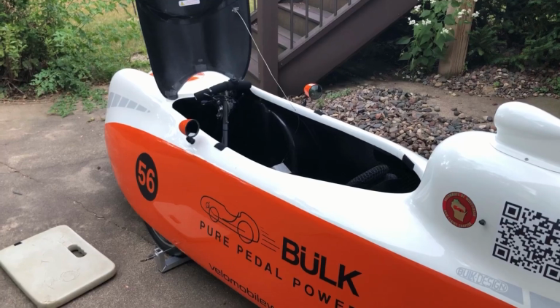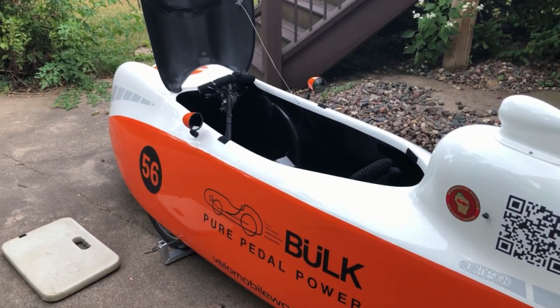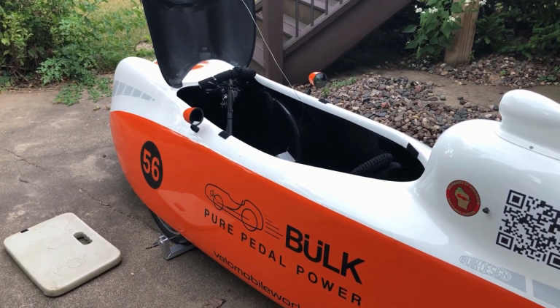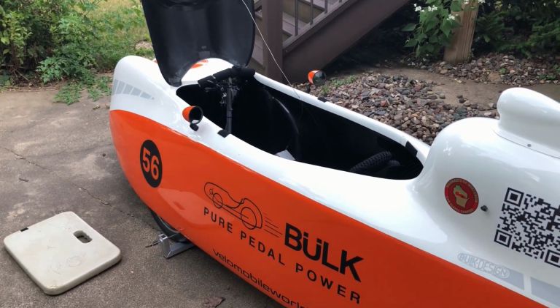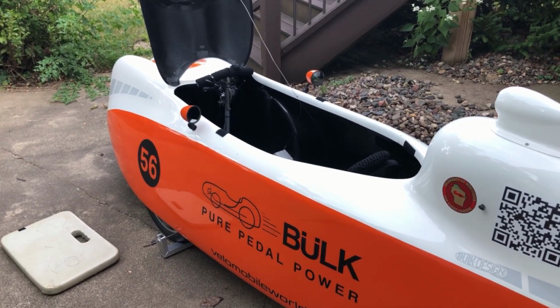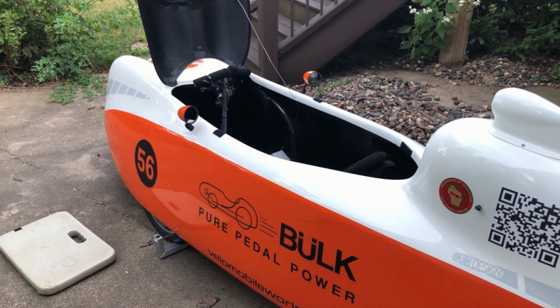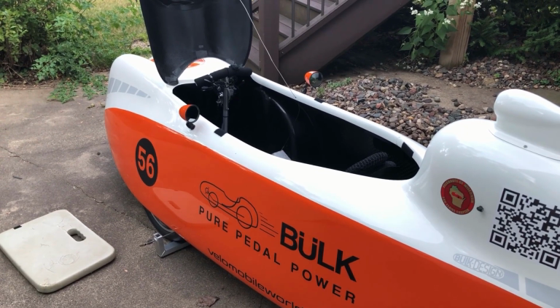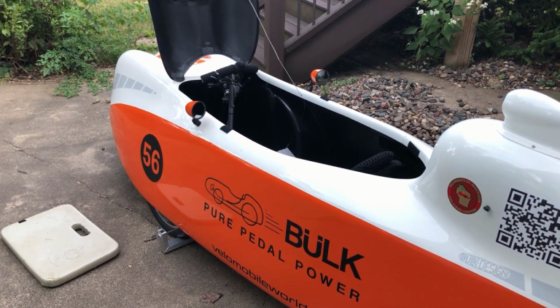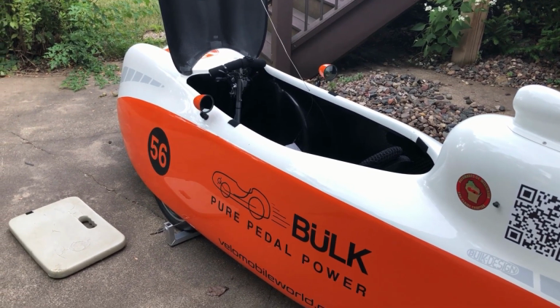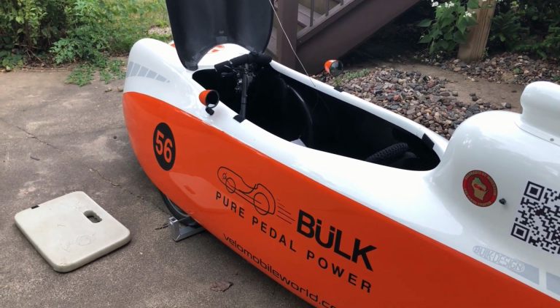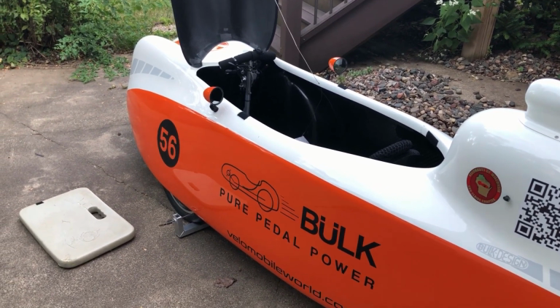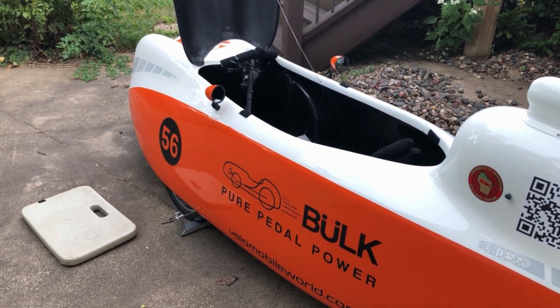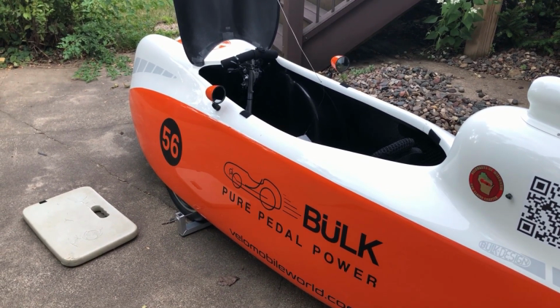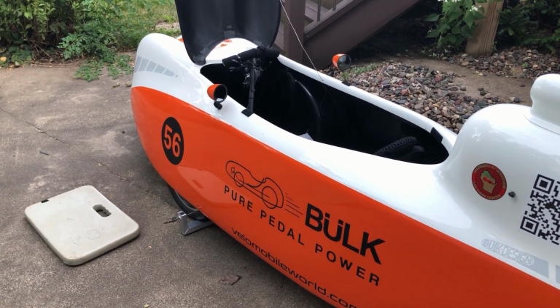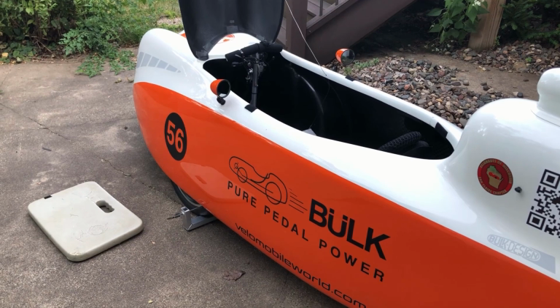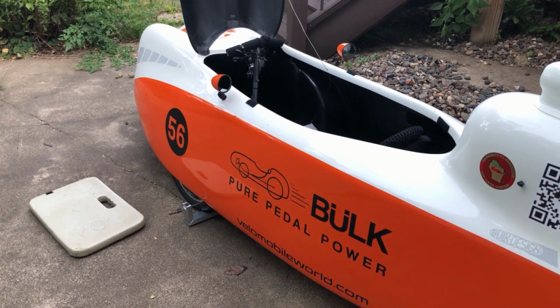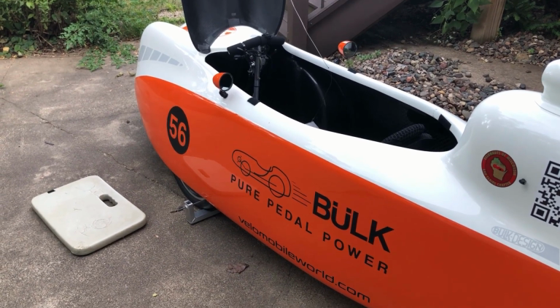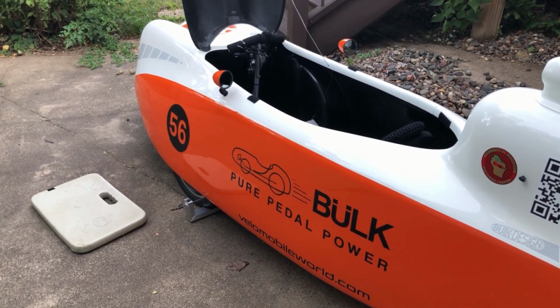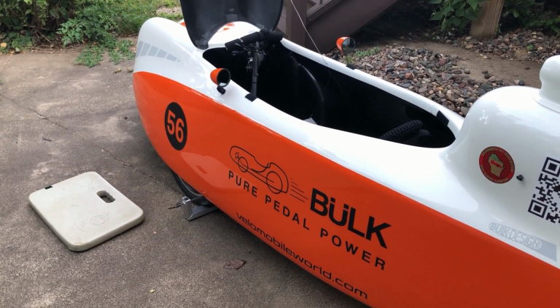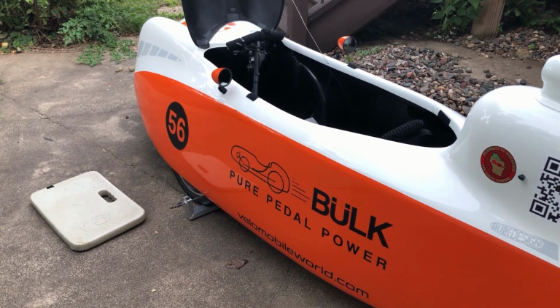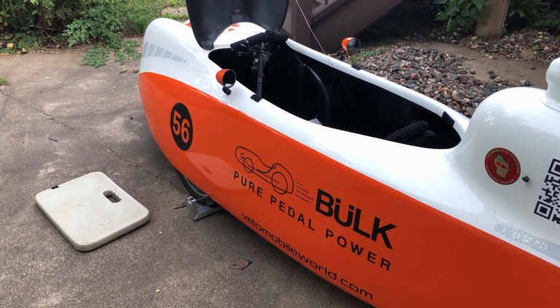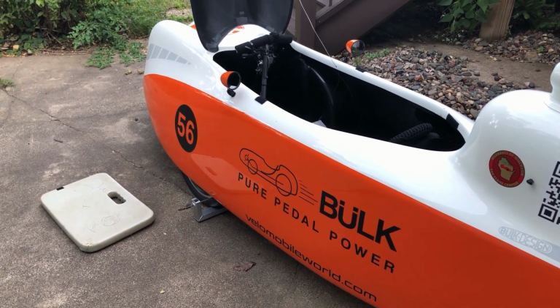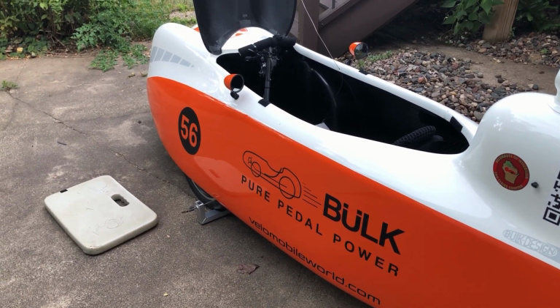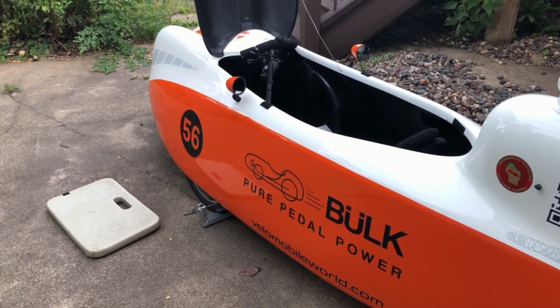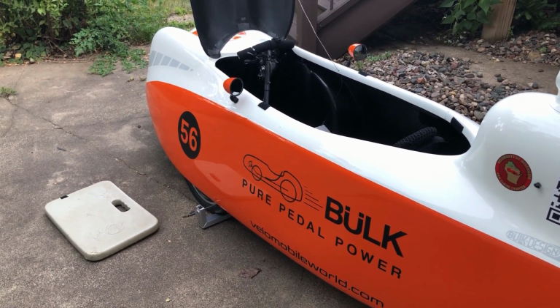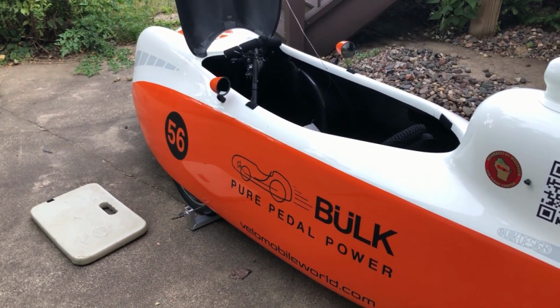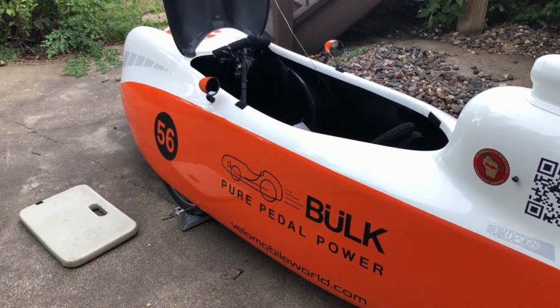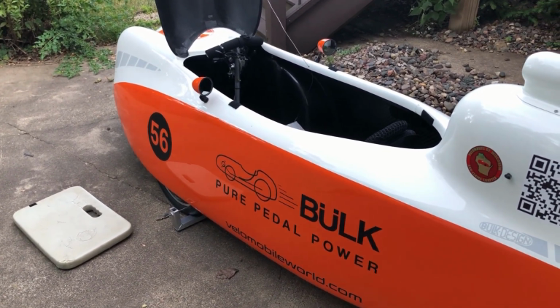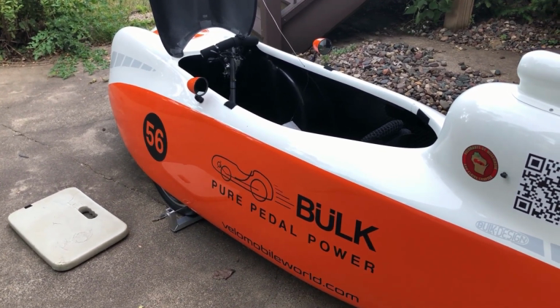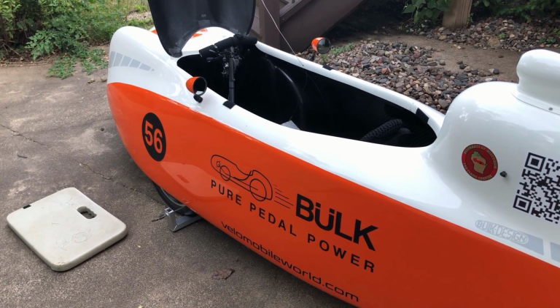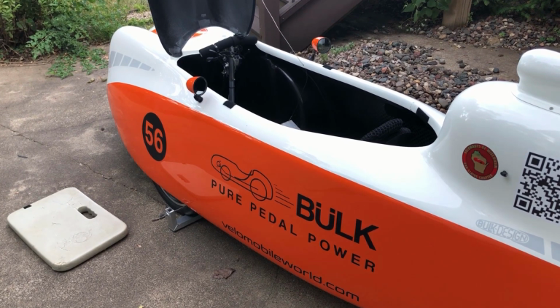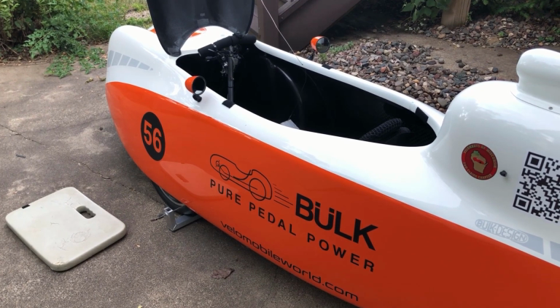Hello Velomobile fans. I am installing some Scorcher 120 tires on the bike just to see how much I can drop the wattage.